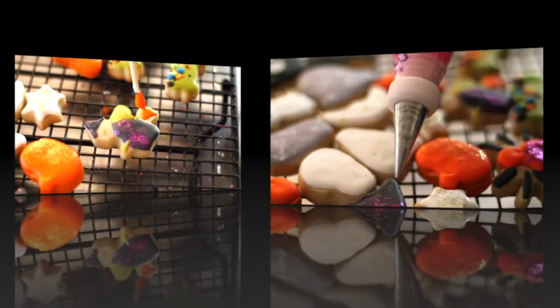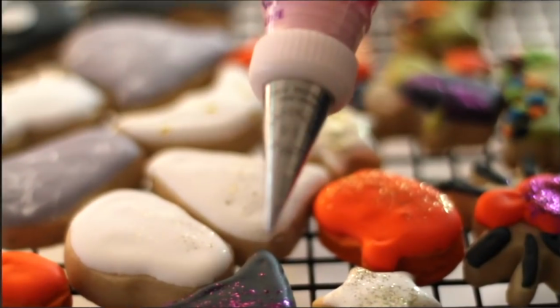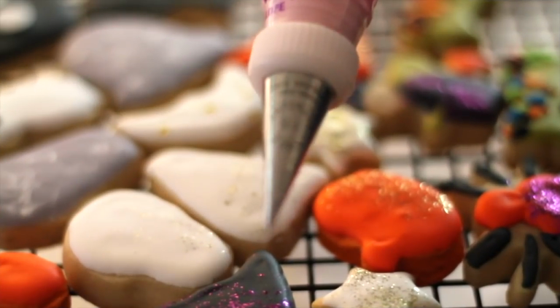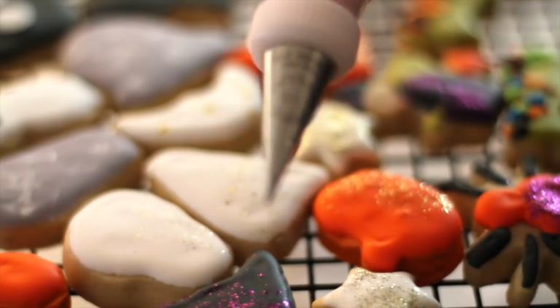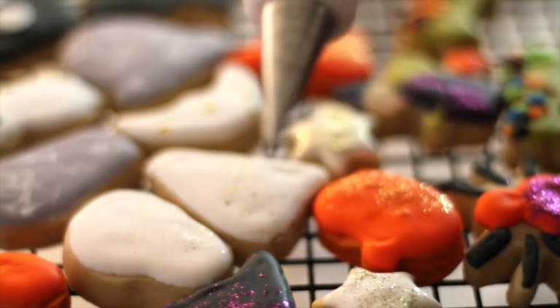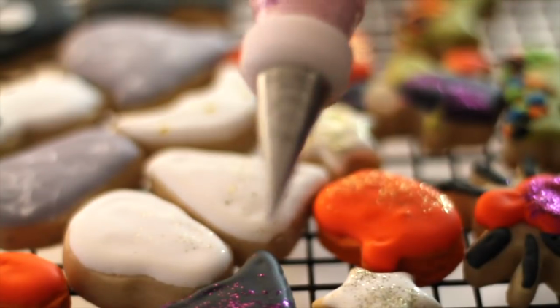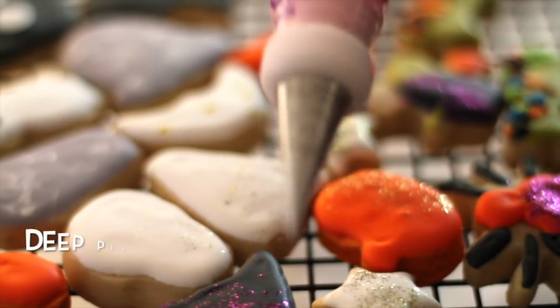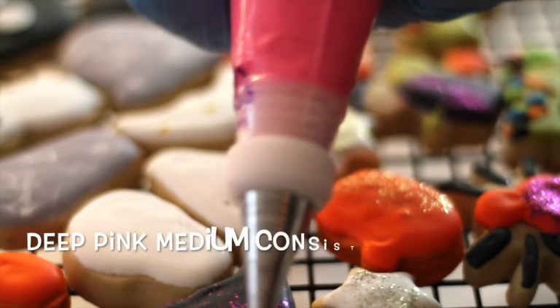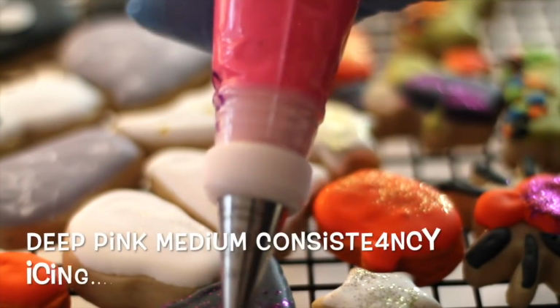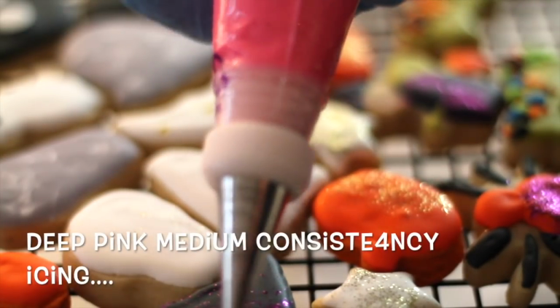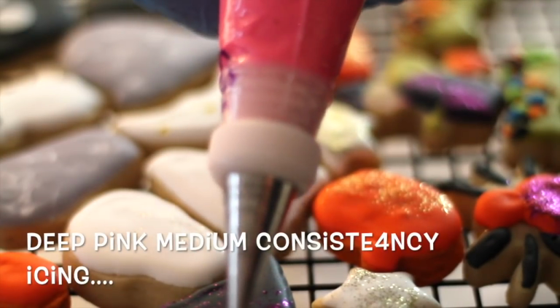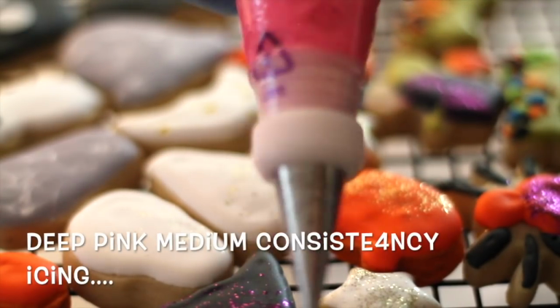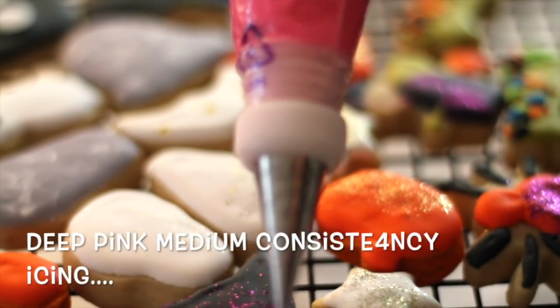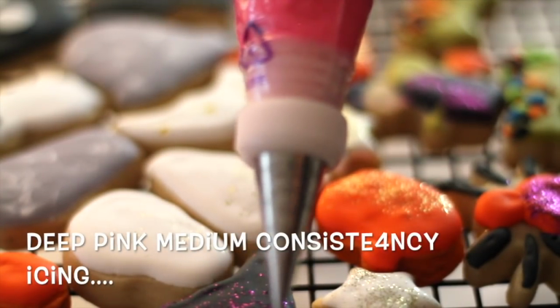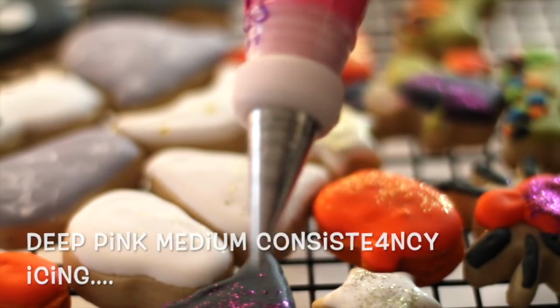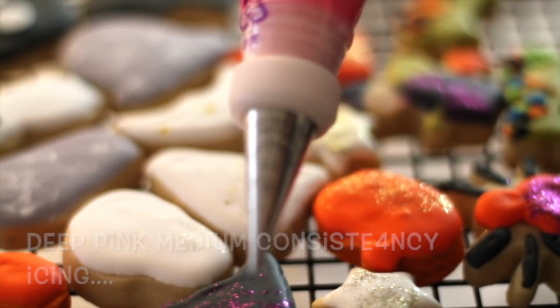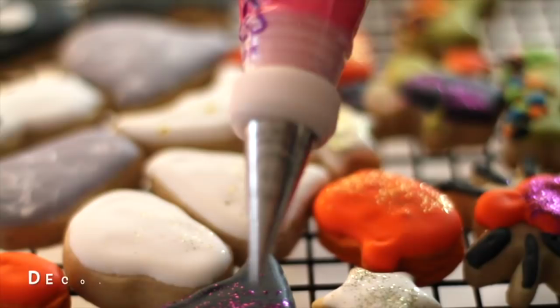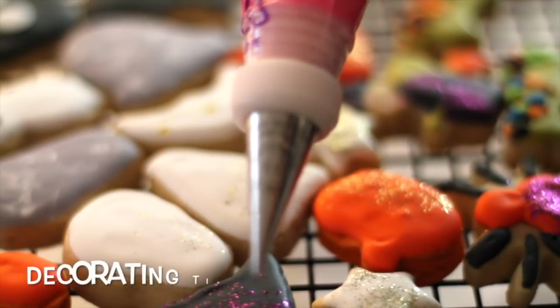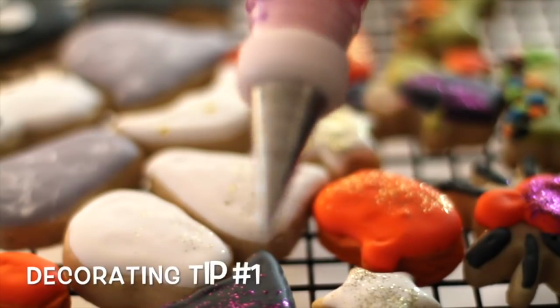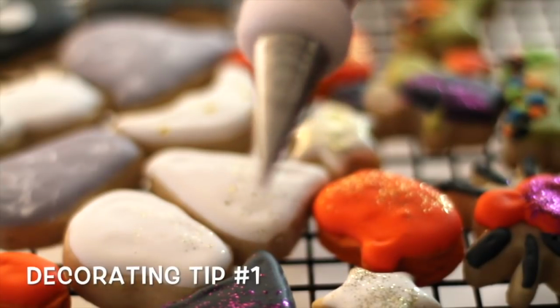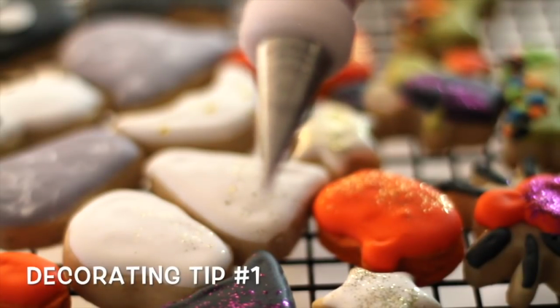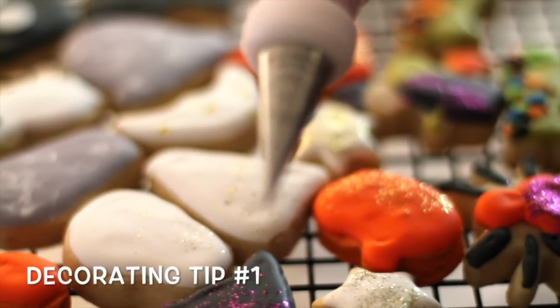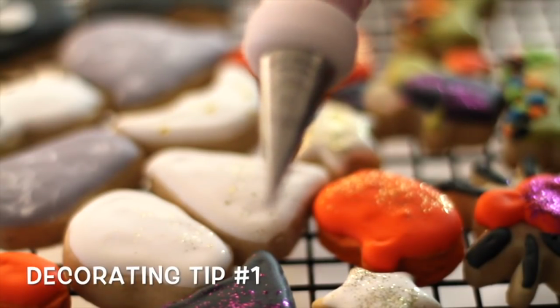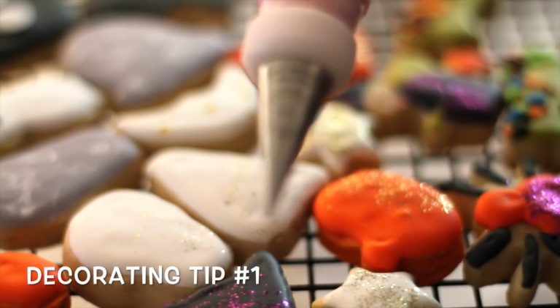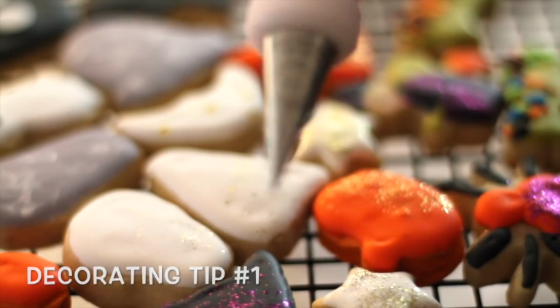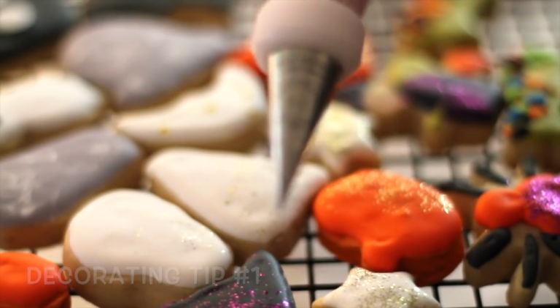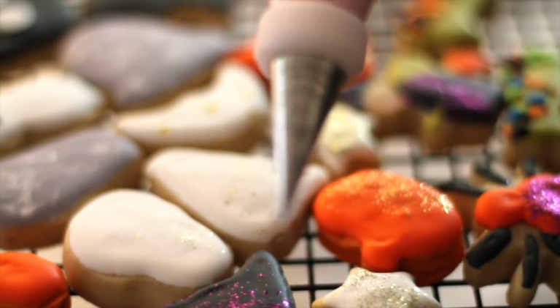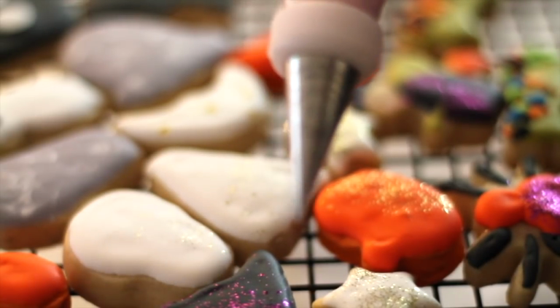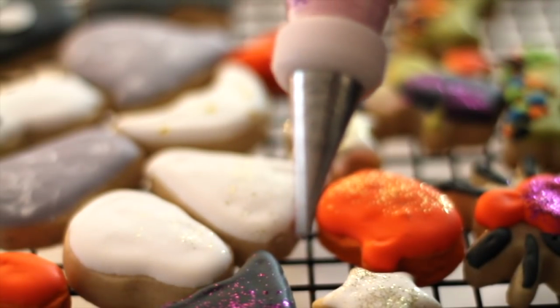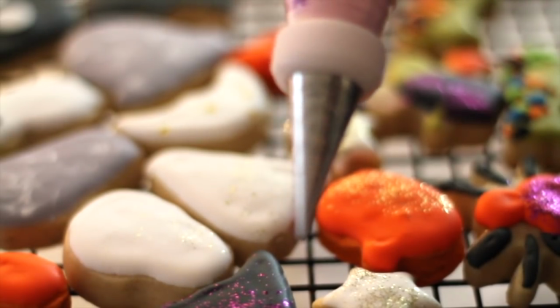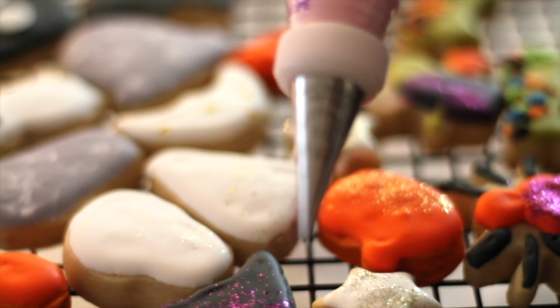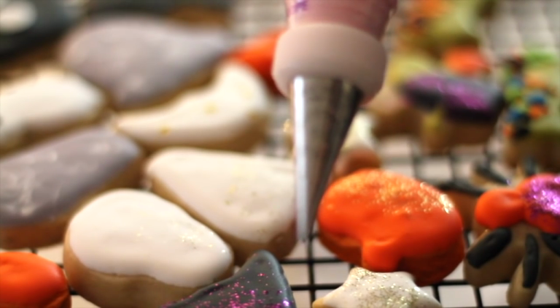Now I am ready to add the final touches and I'm going to use this beautiful deep pink icing. I use the writing tip number one because I'm going to make very fine details on the cookies.